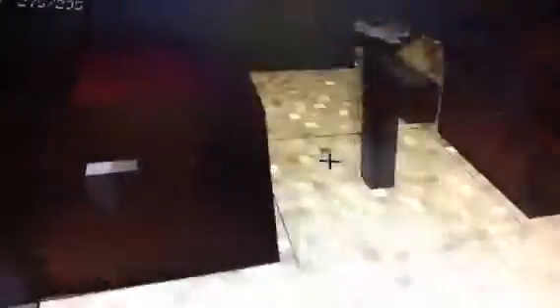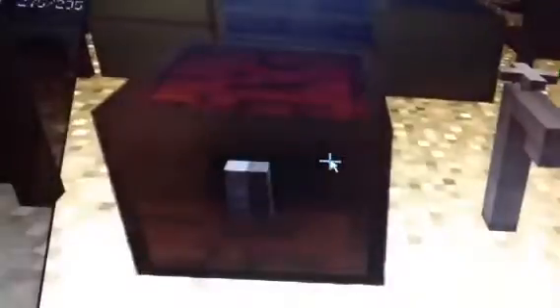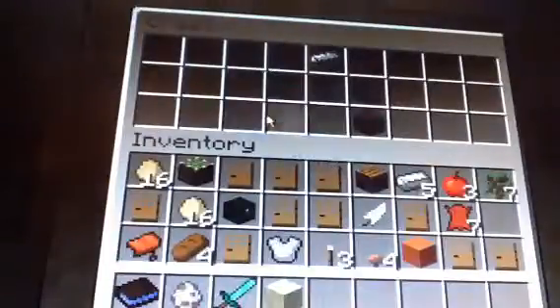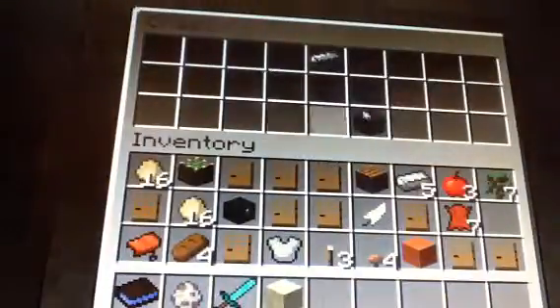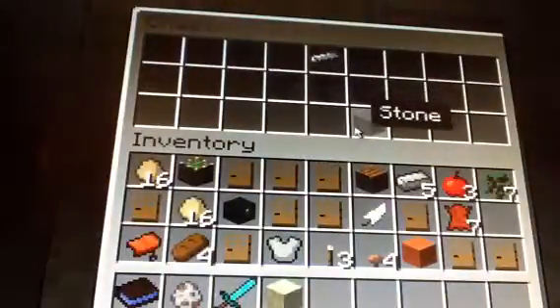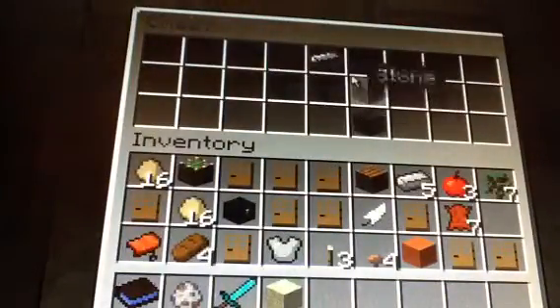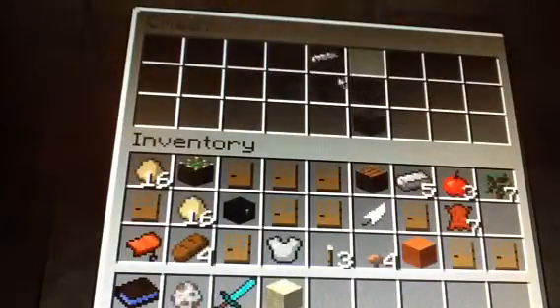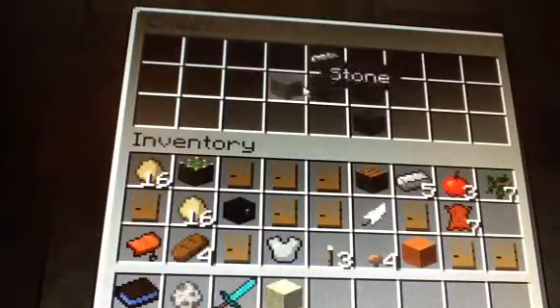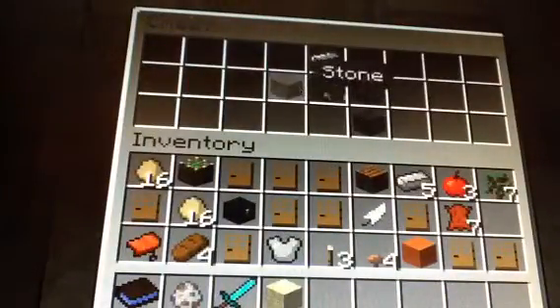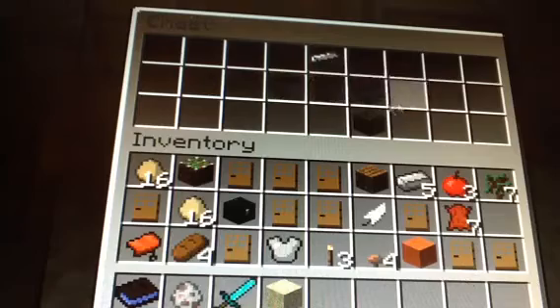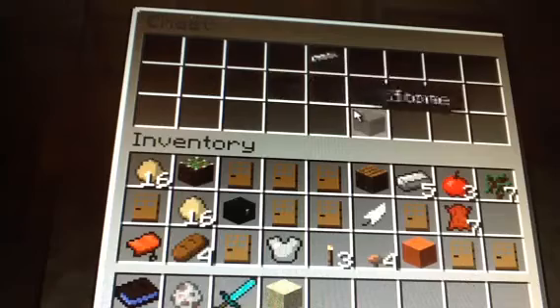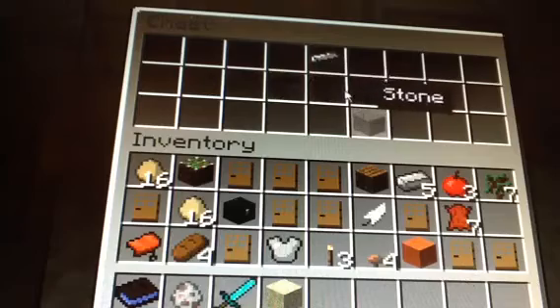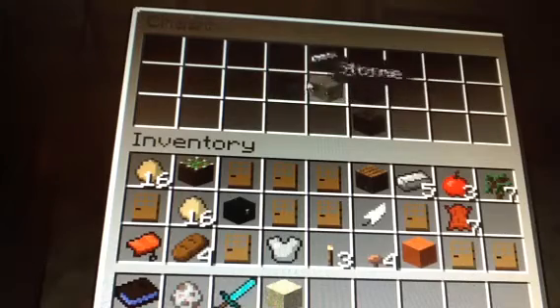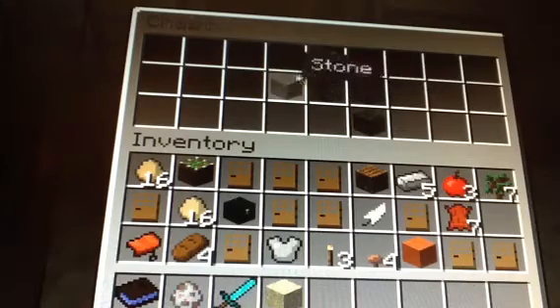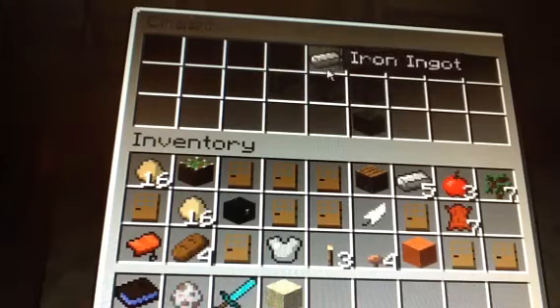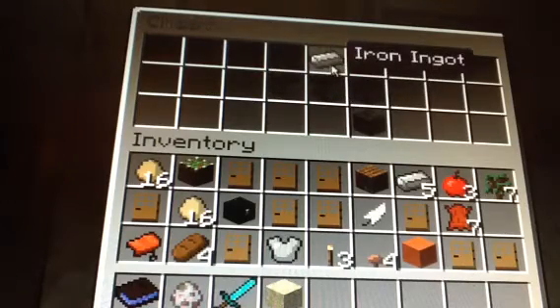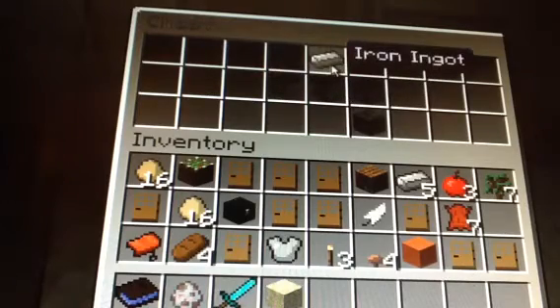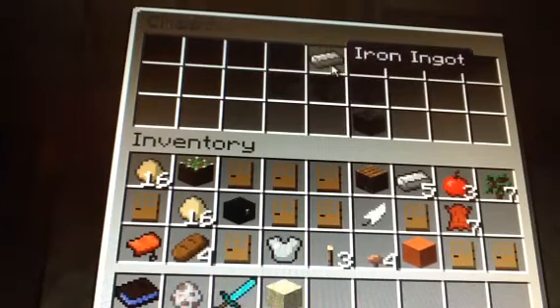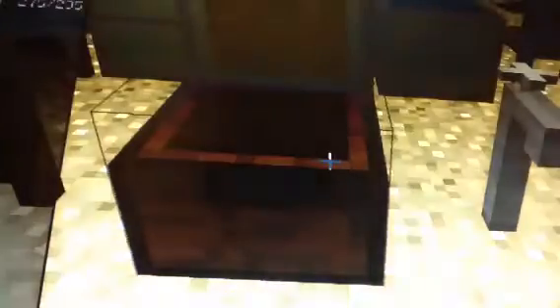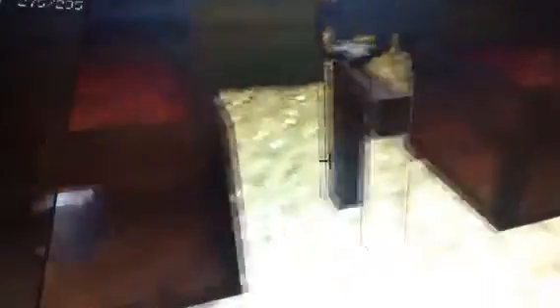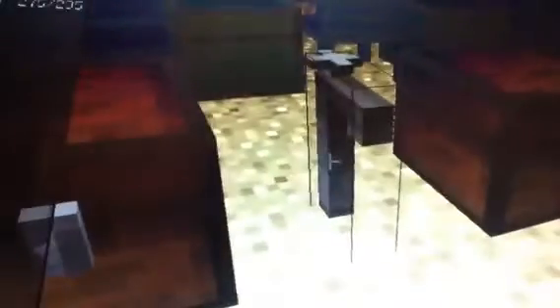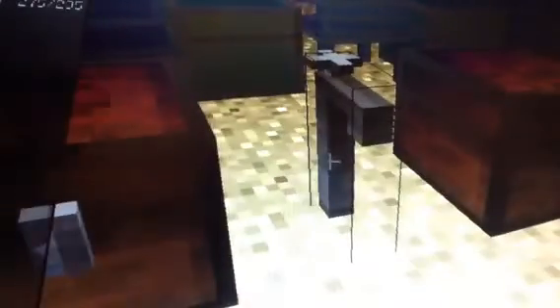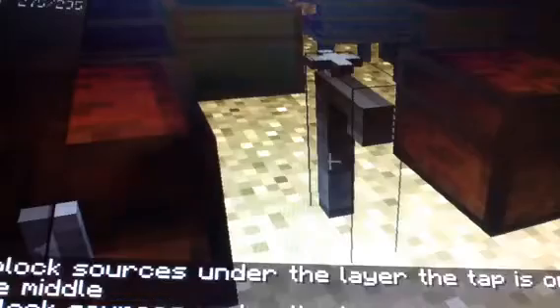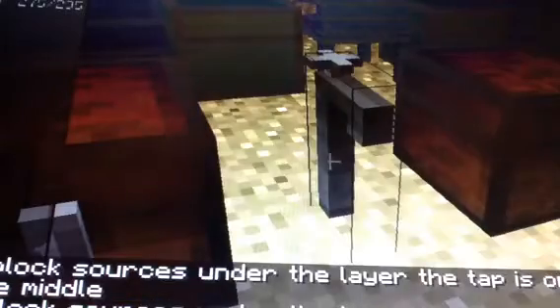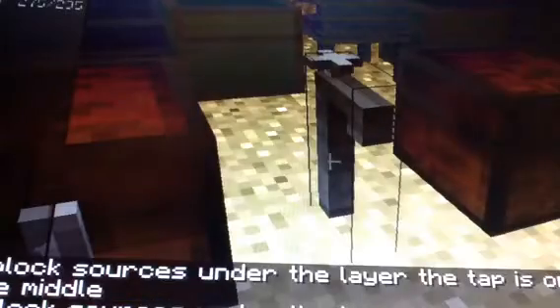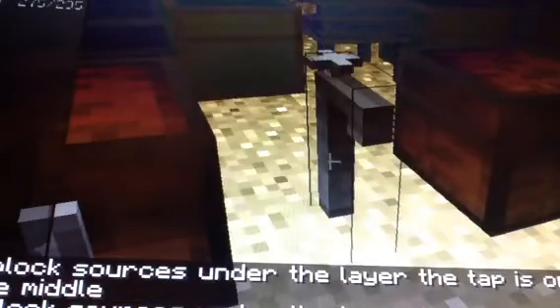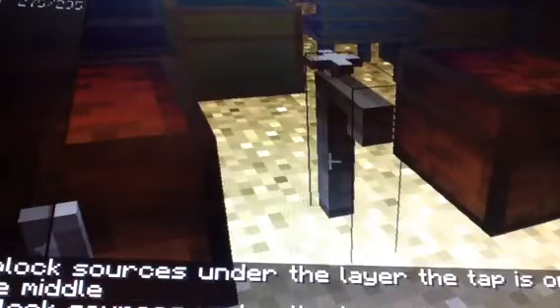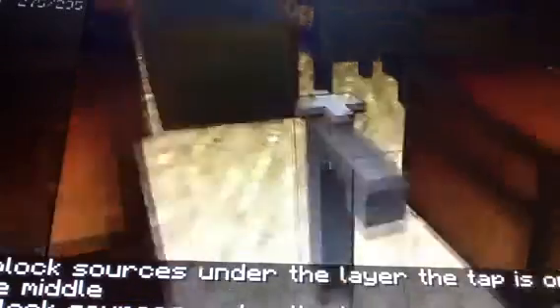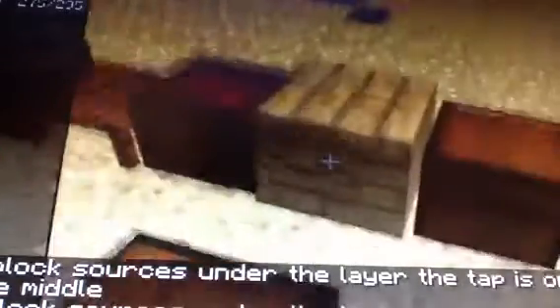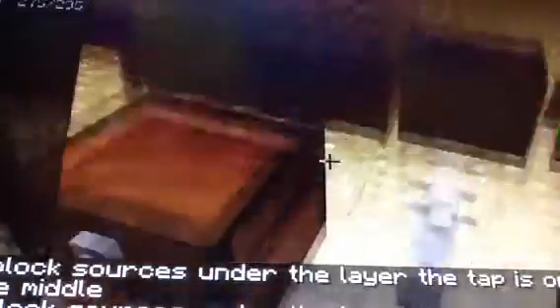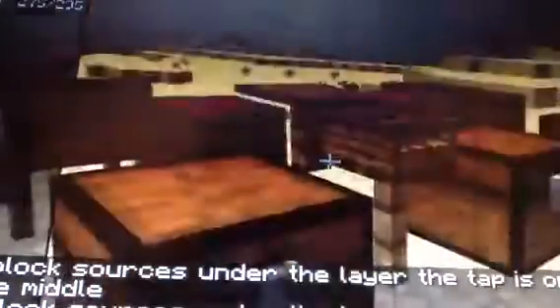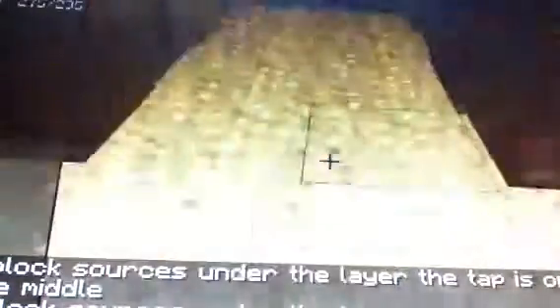Now we have the tap. You make it with stone around like this and then an iron ingot on top. I don't know how to work it though — that's weird.